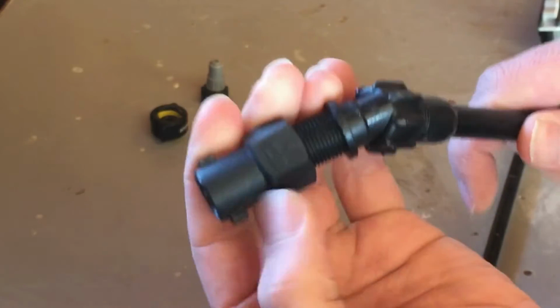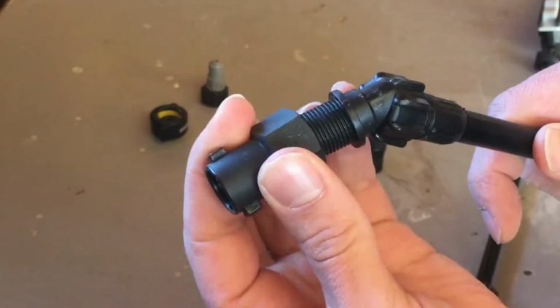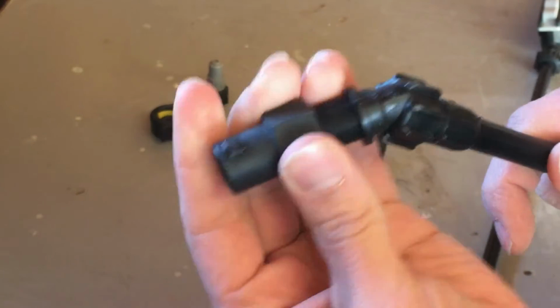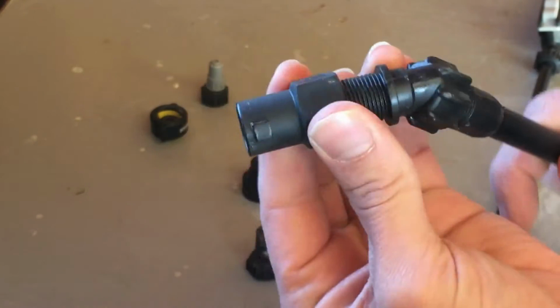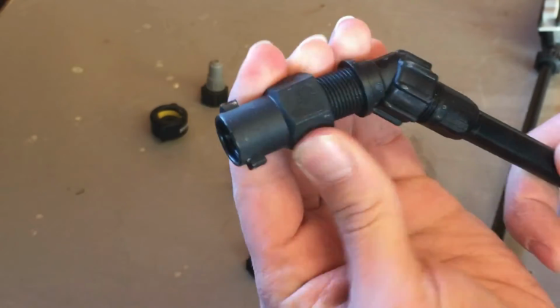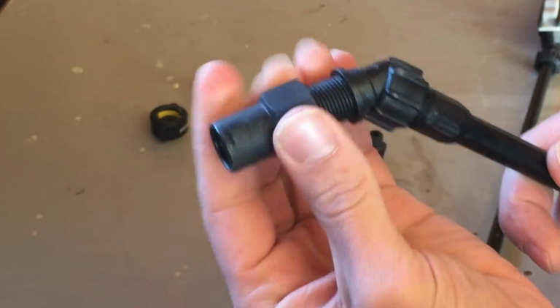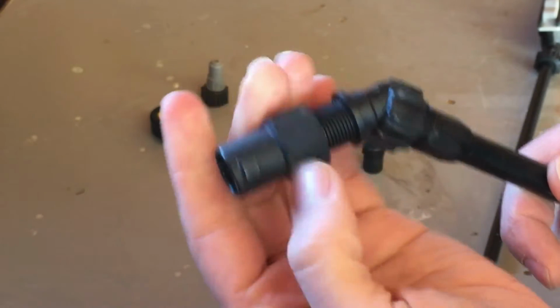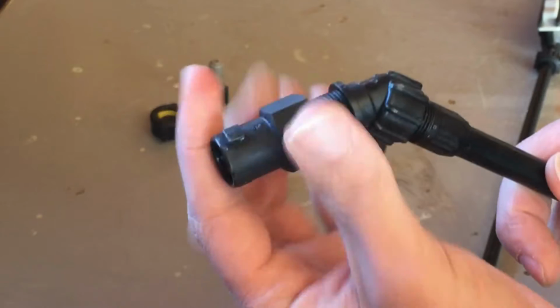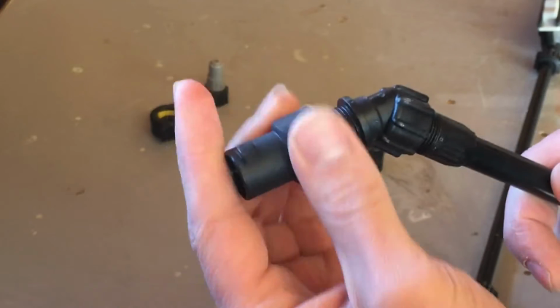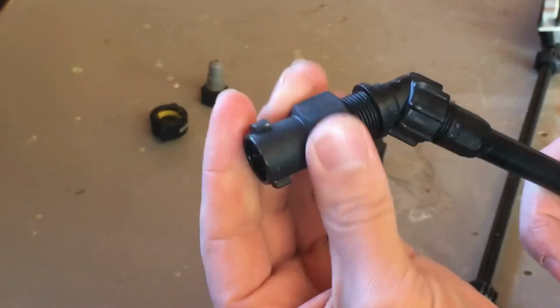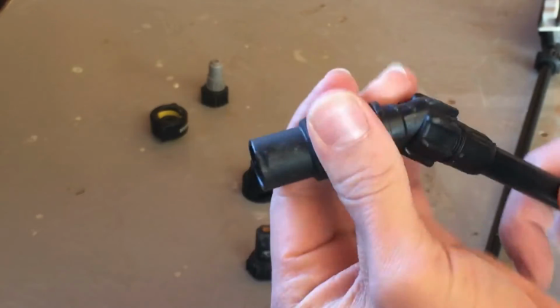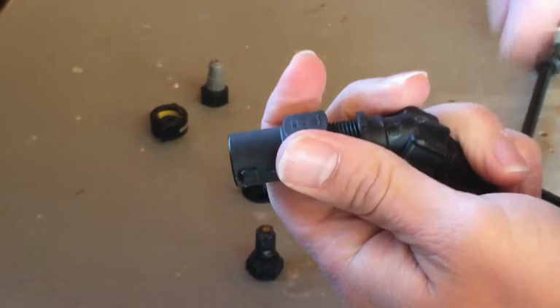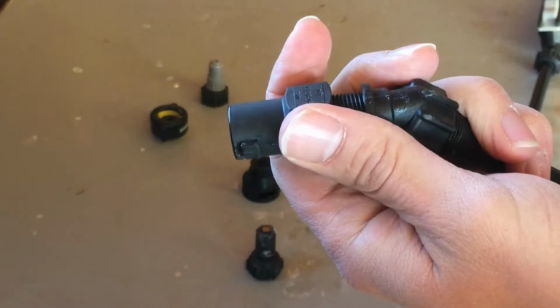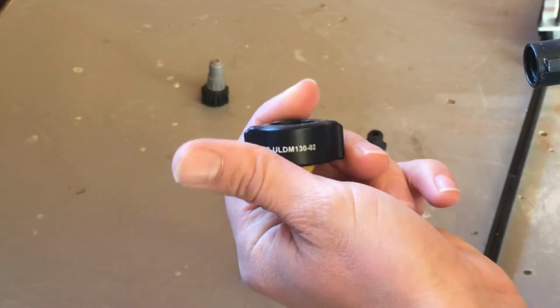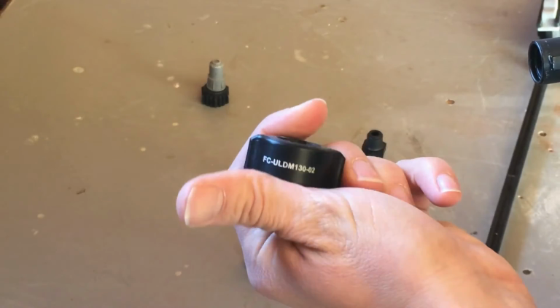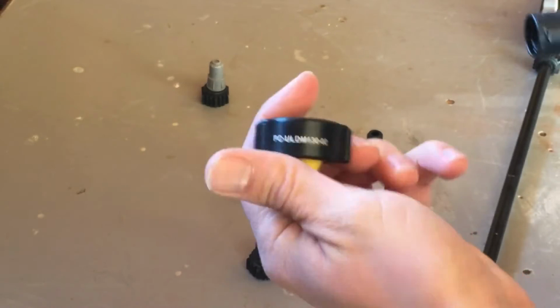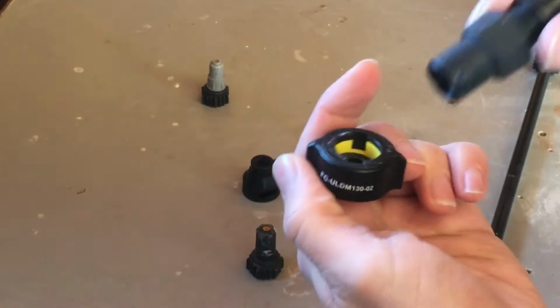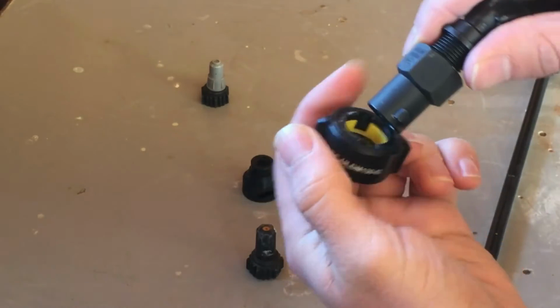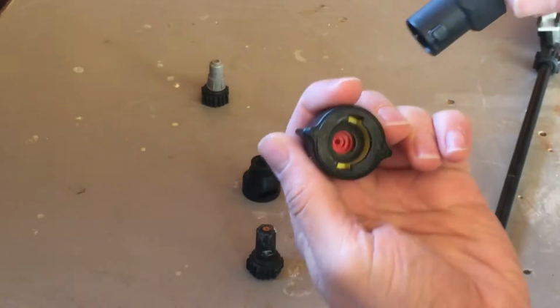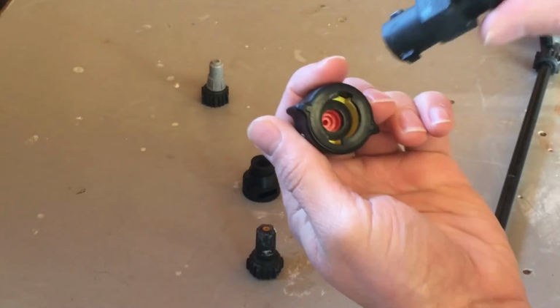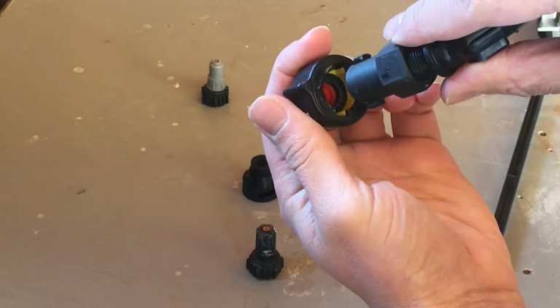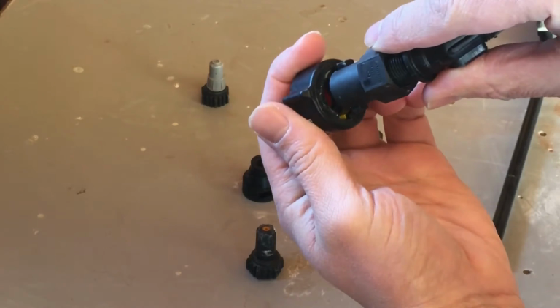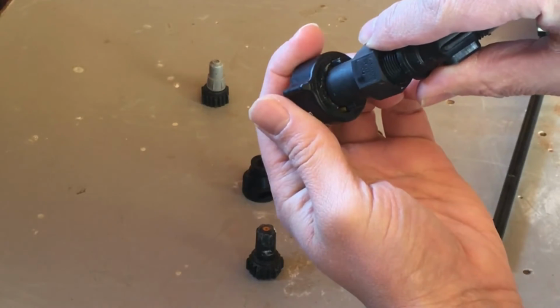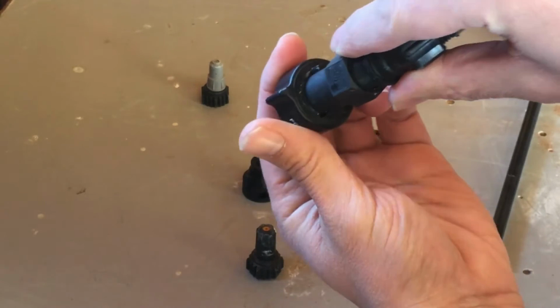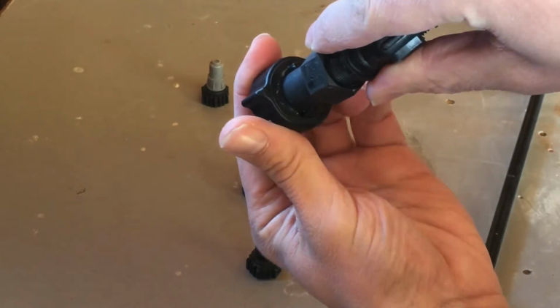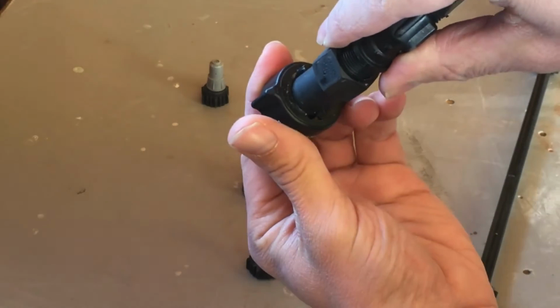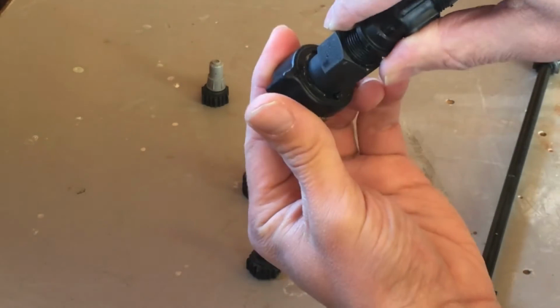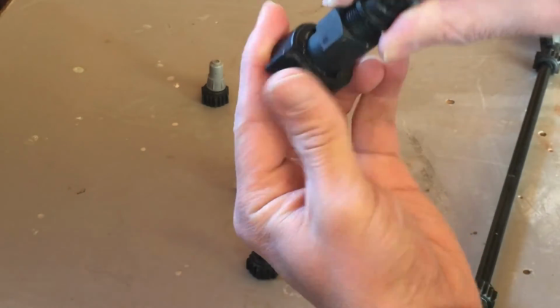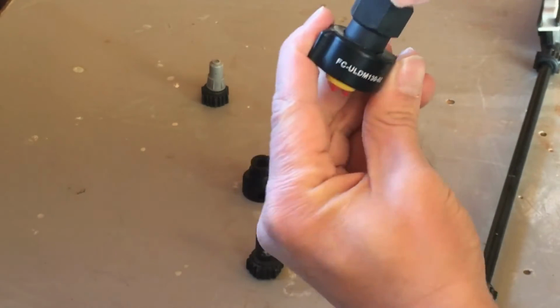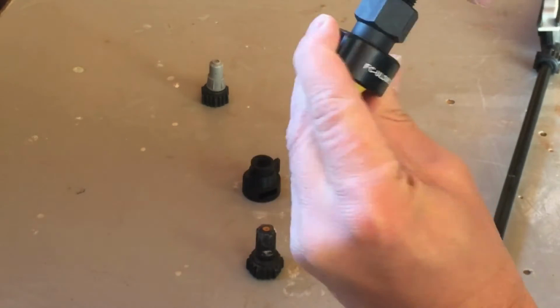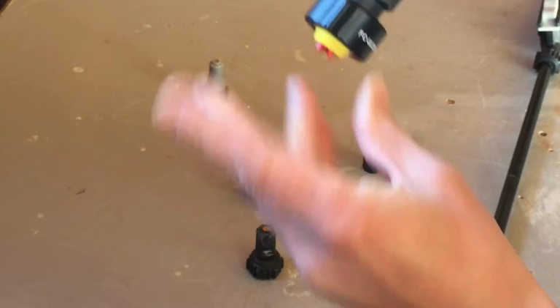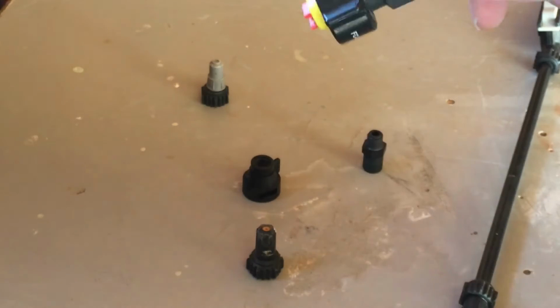You can use some Teflon tape if needed. Although the thread size is the same, some brands don't mix perfectly. There are two ways to connect a nozzle: nozzles with a threaded cap, or nozzles with a quick jet cap. Here's how to use both with this quick connect adapter.